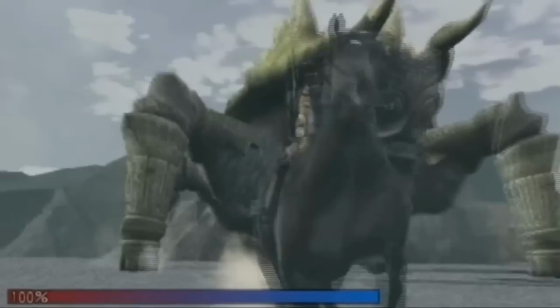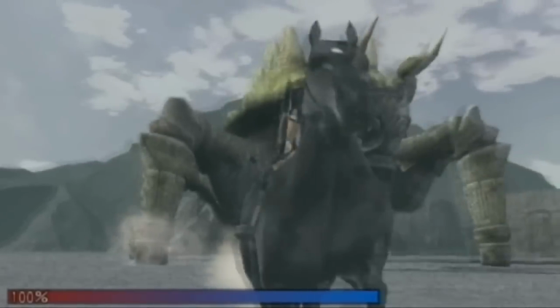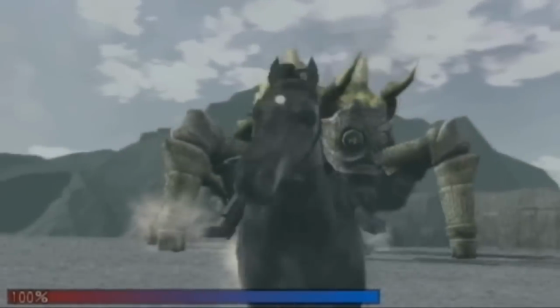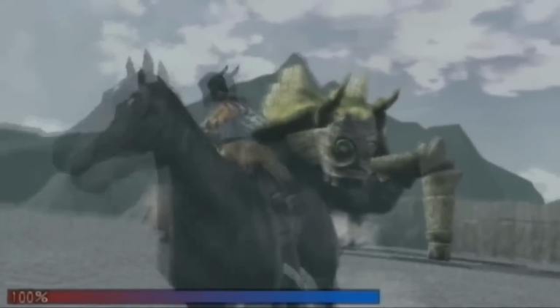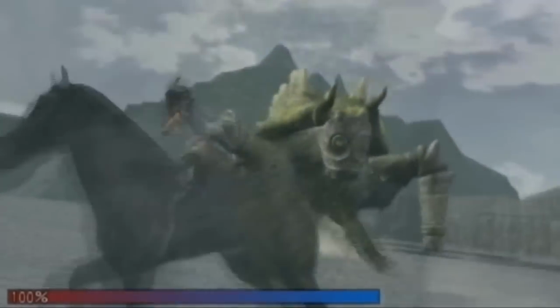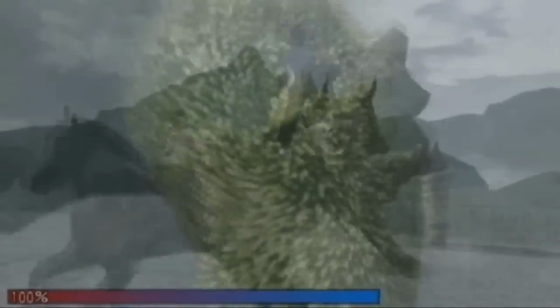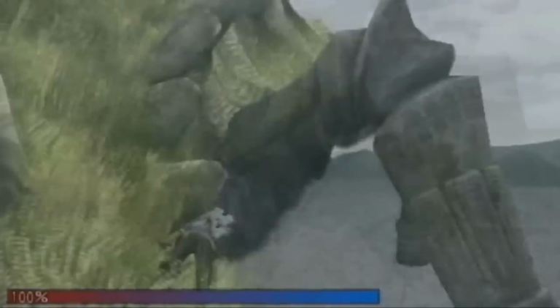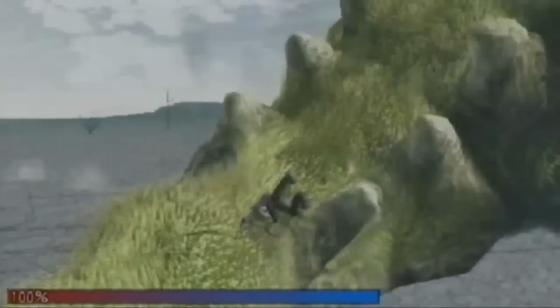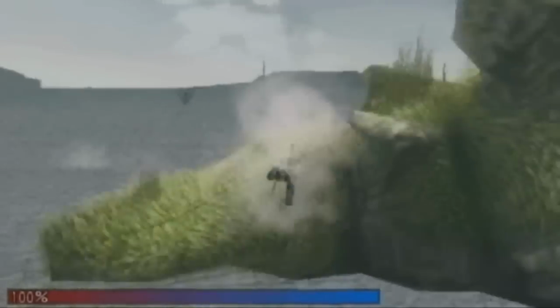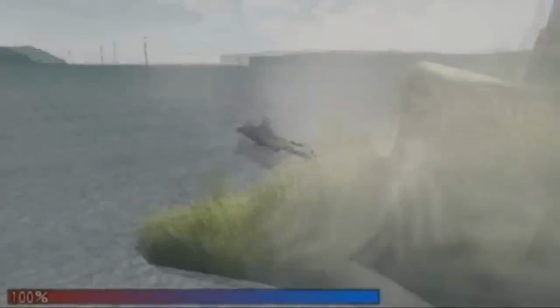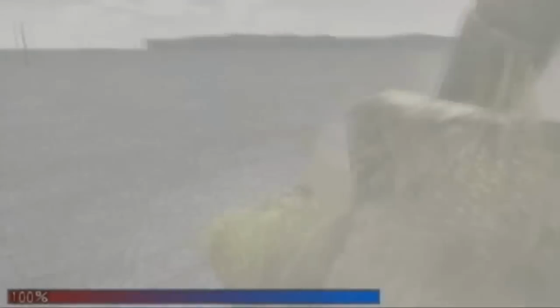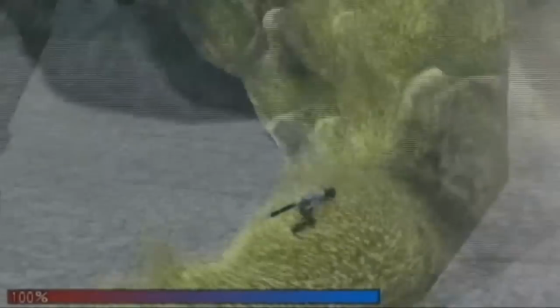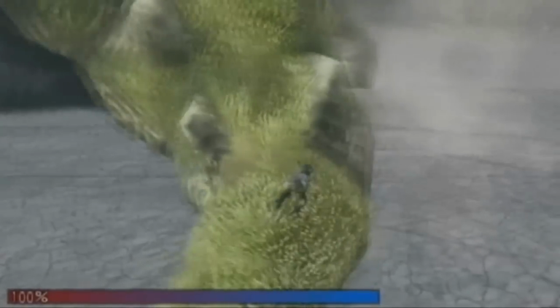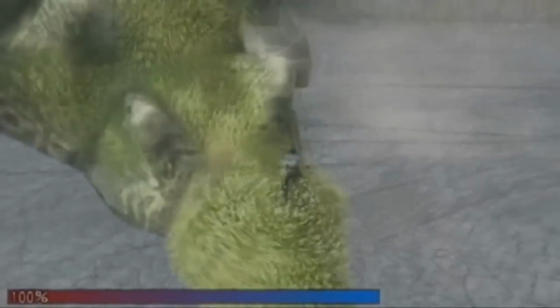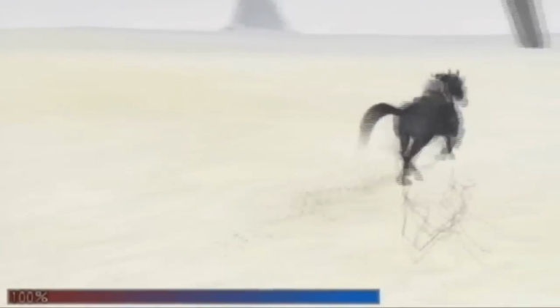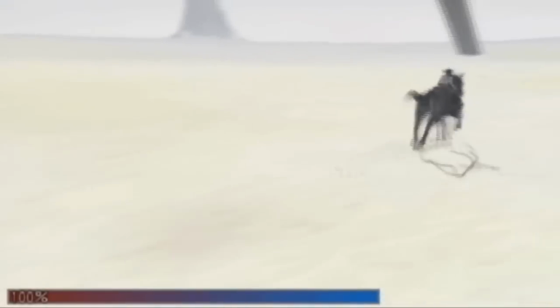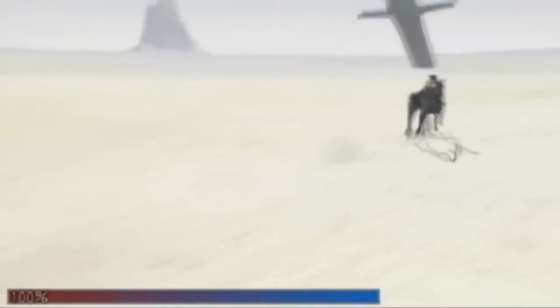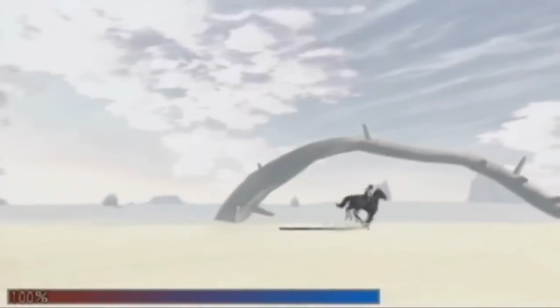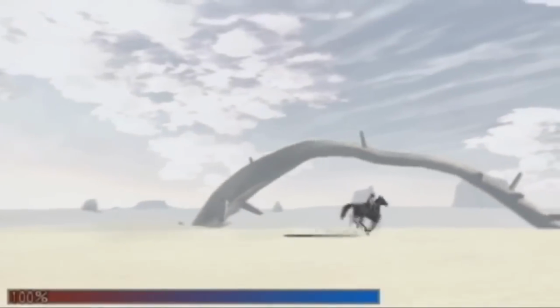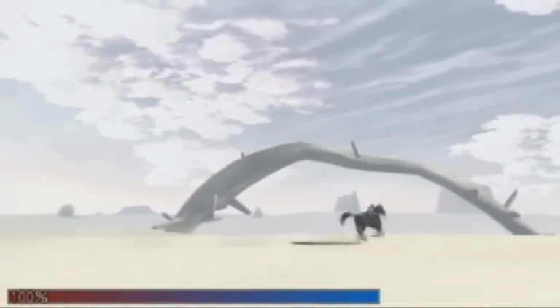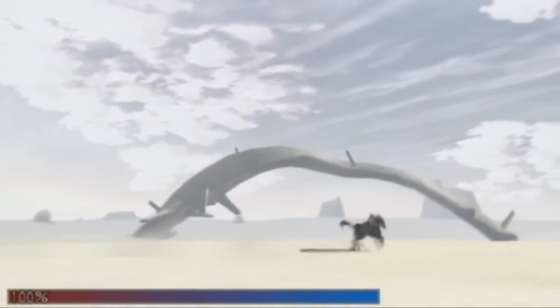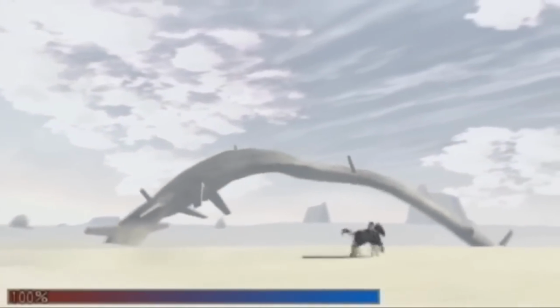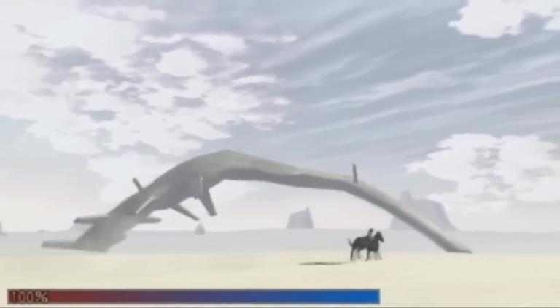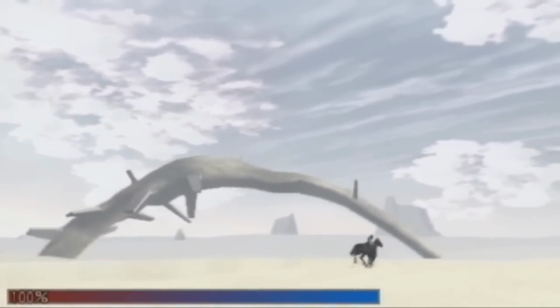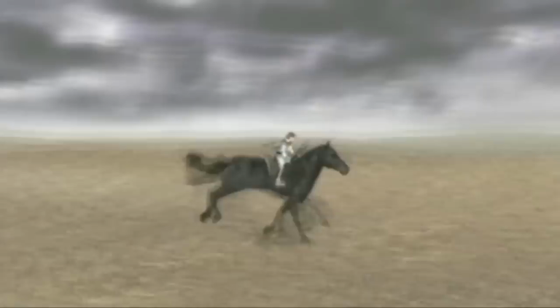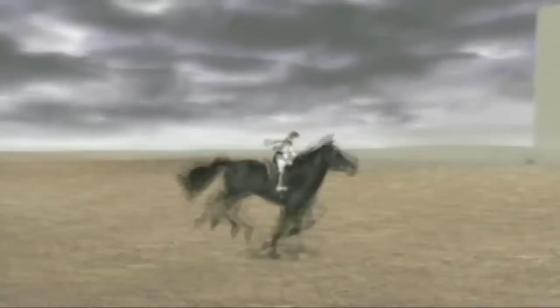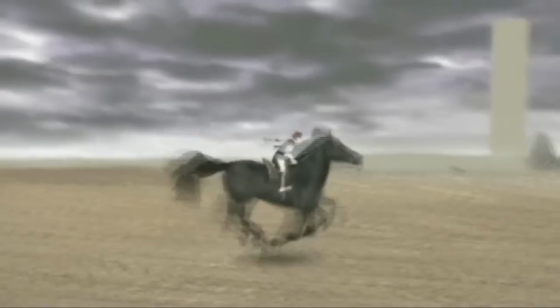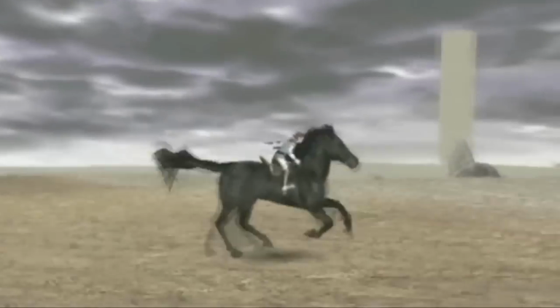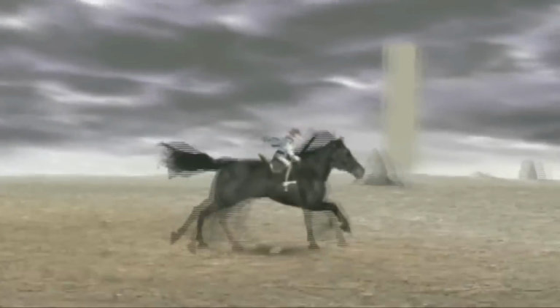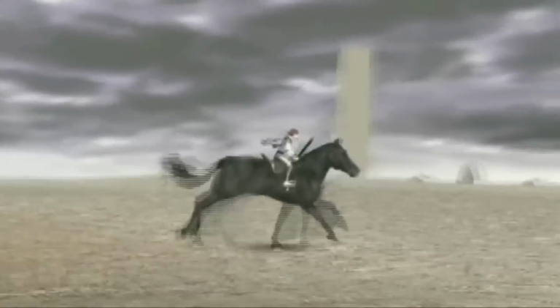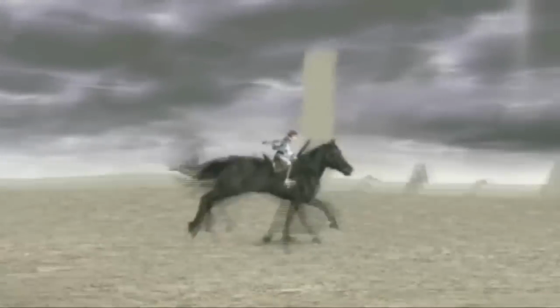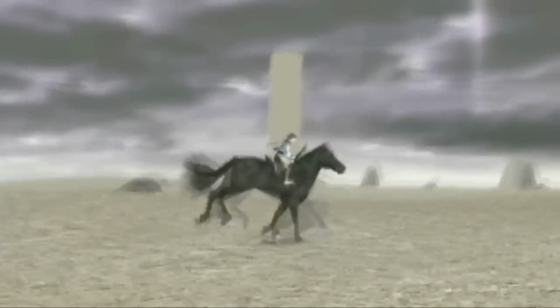Ueda also wanted to create a unique, realistic experience for players of the game. This was met in the form of adding the 16 colossi as the only enemy the player would face, and by developing a connection between the player and an AI-controlled partner in the form of the horse.